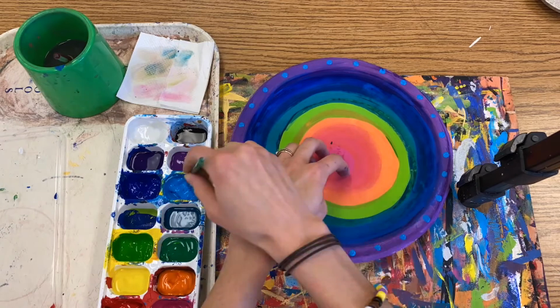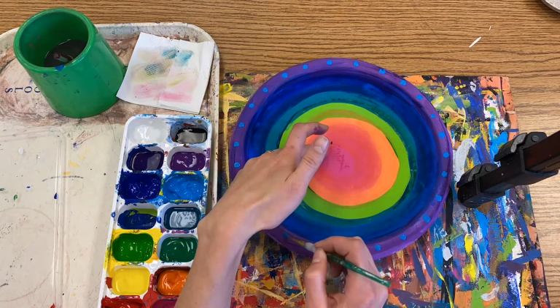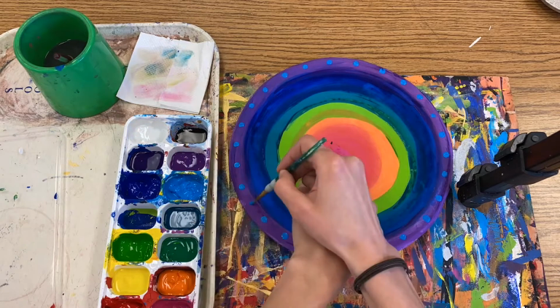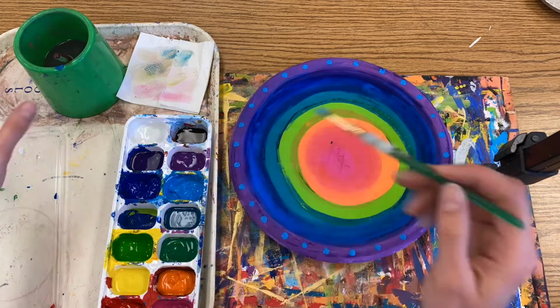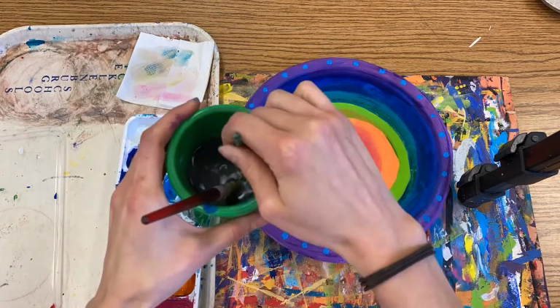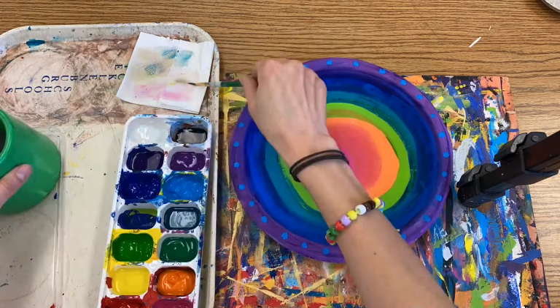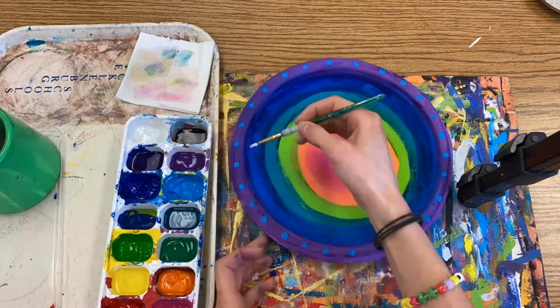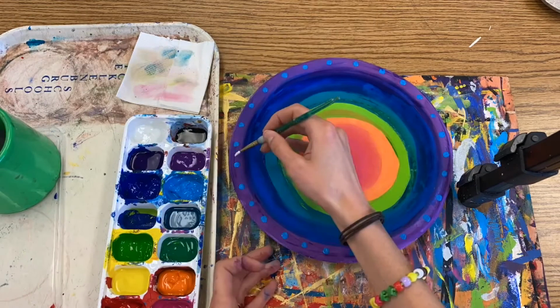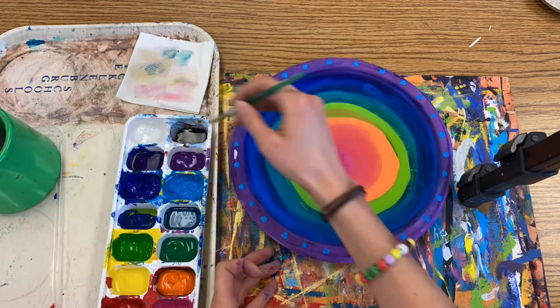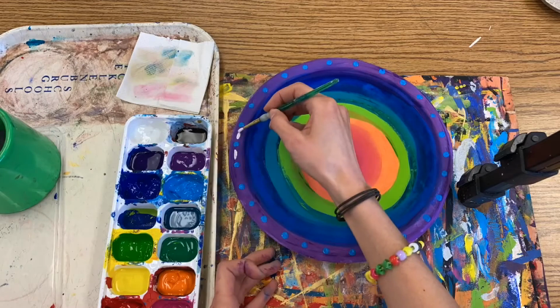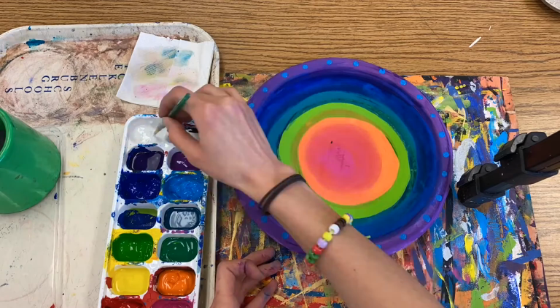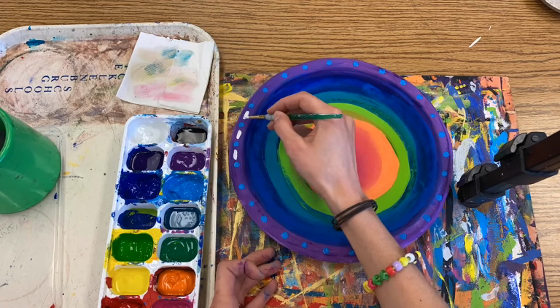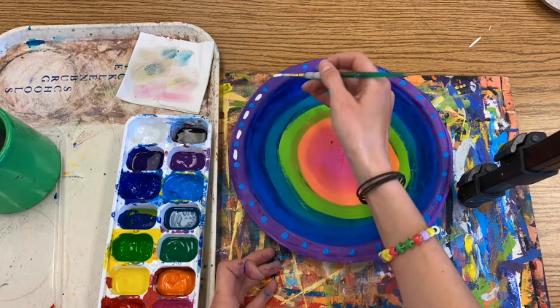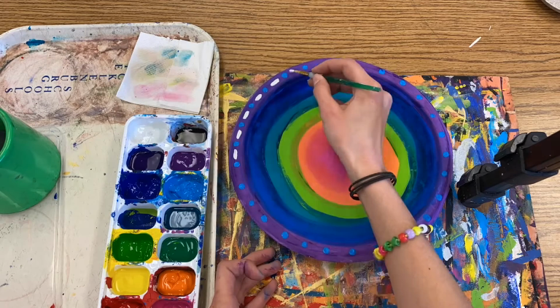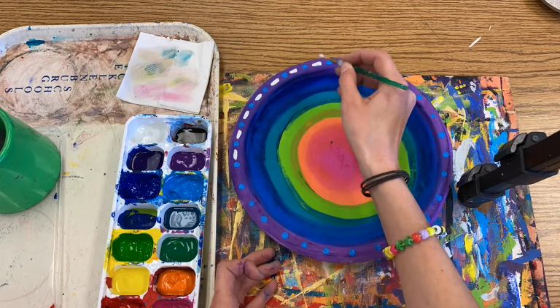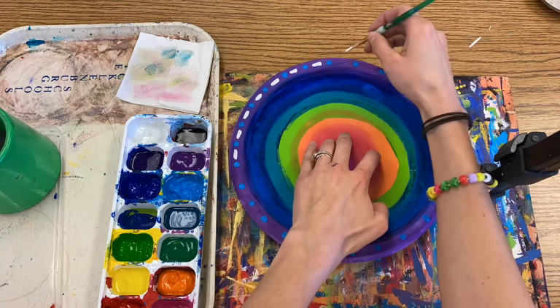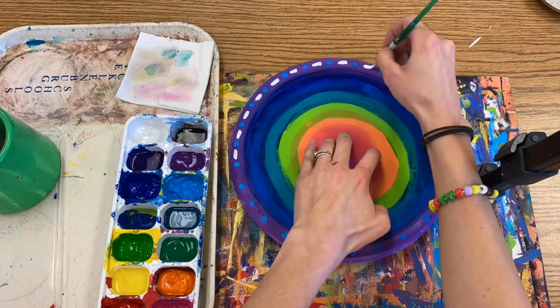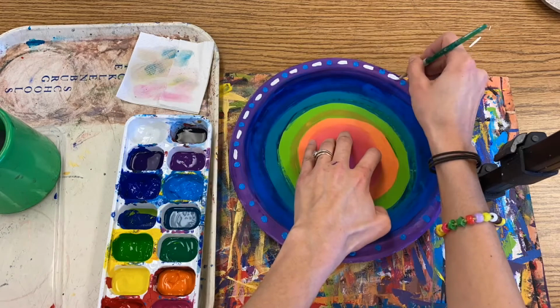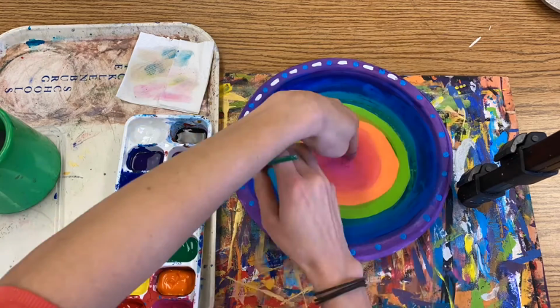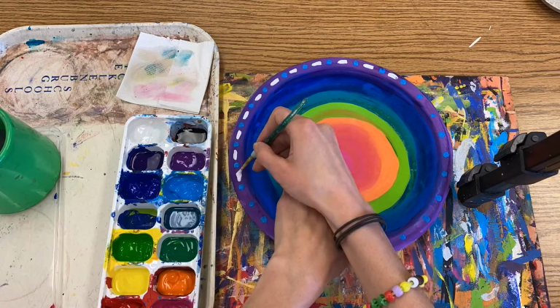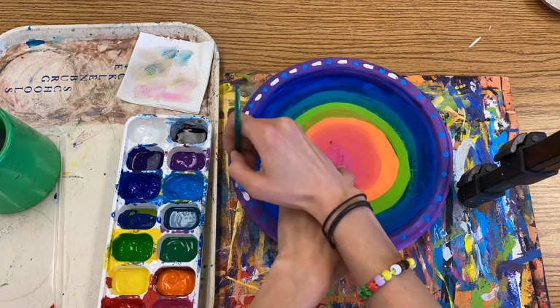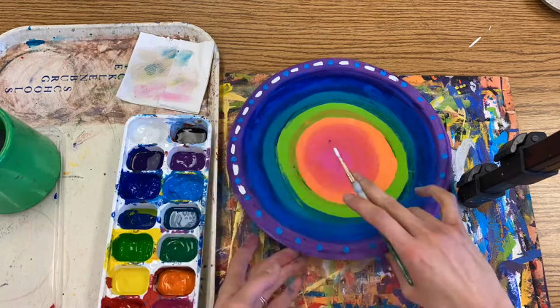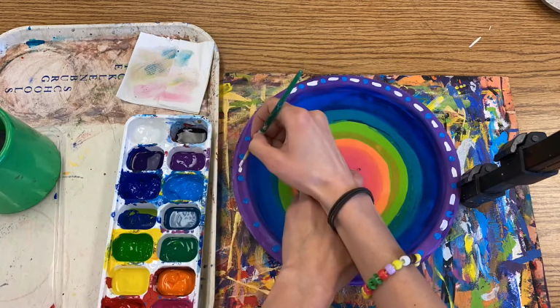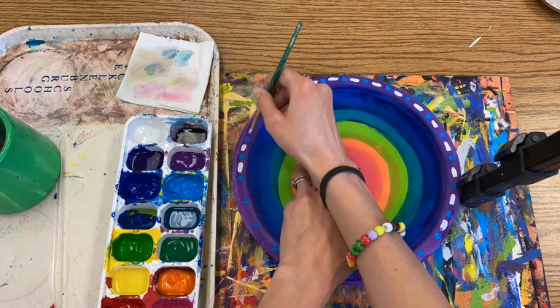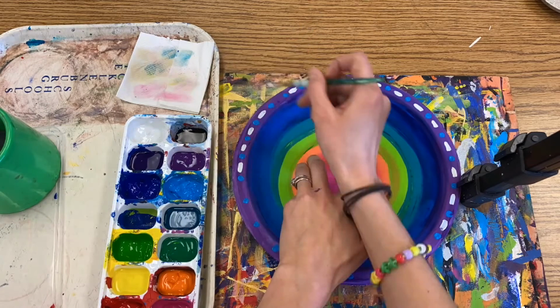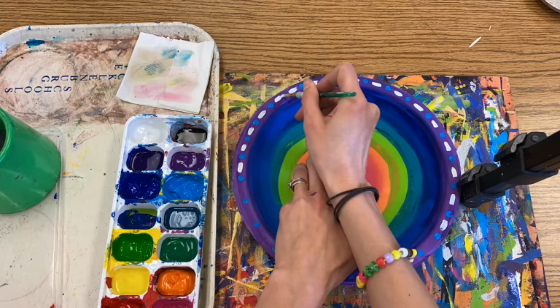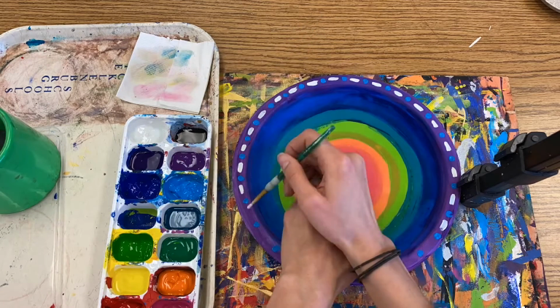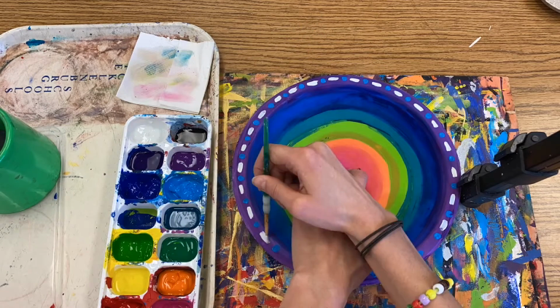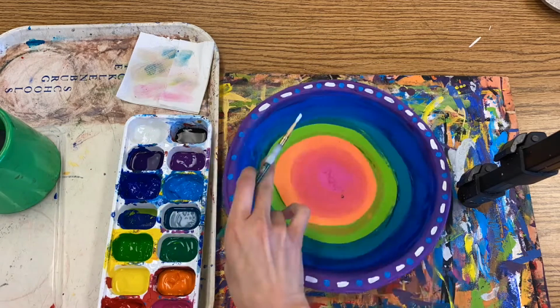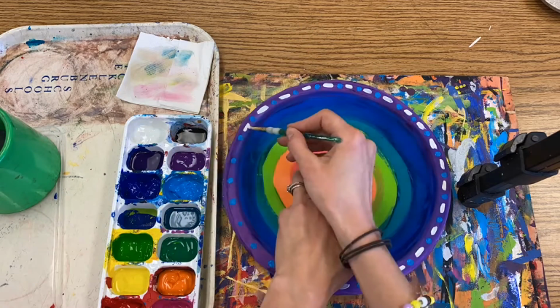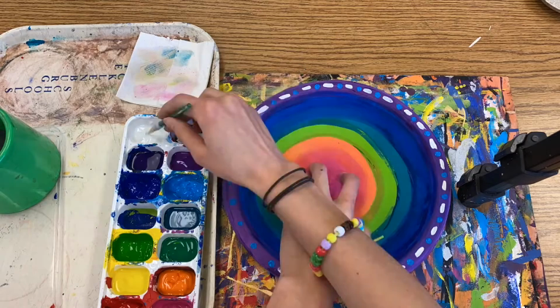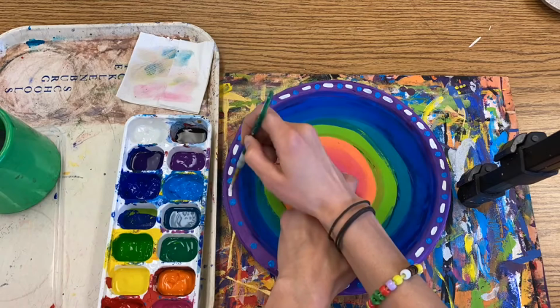In order to reduce the amount of time you have to spend rinsing and cleaning your brush, it might be wise to create a pattern where you leave space for a second color or element. In my example here, I created turquoise dots but left enough room between each one to add a white line later.